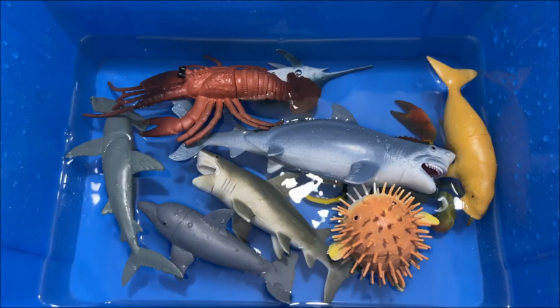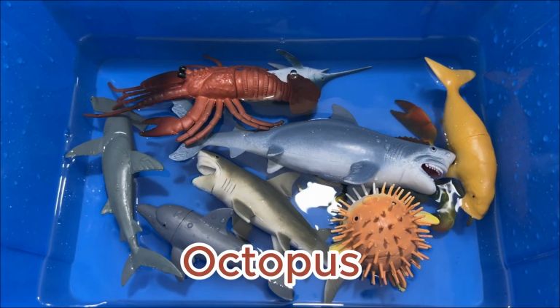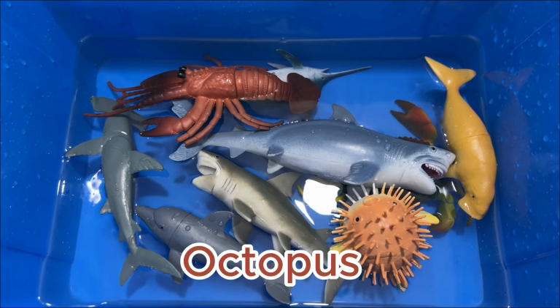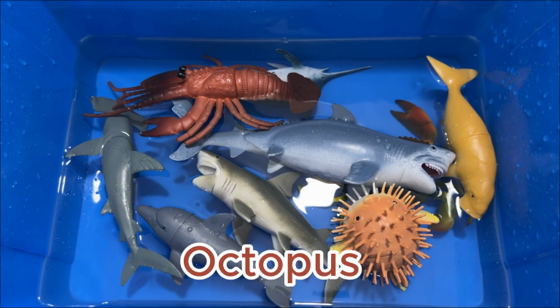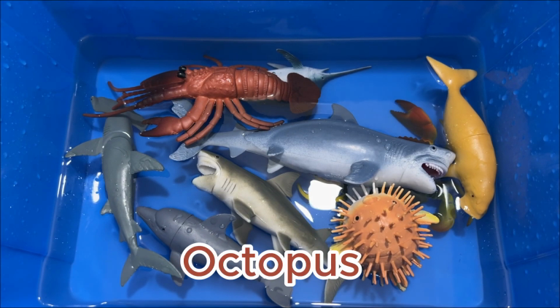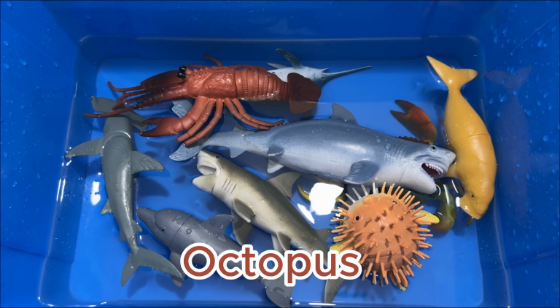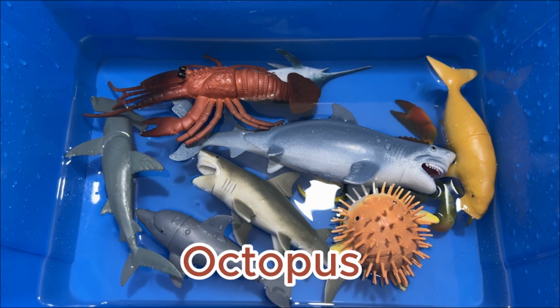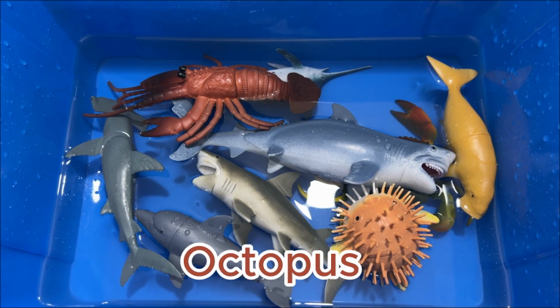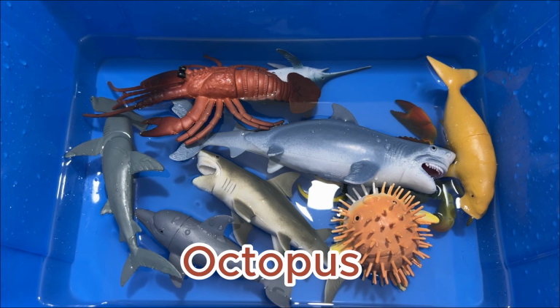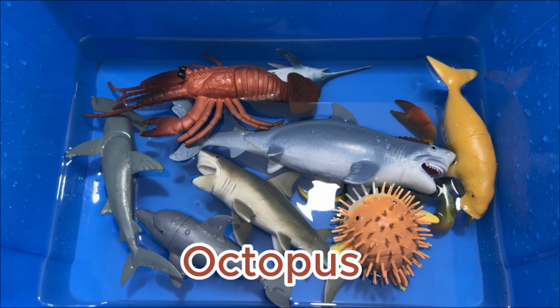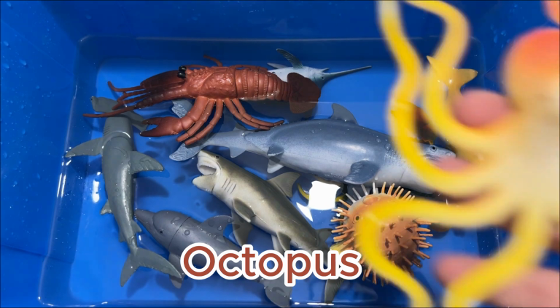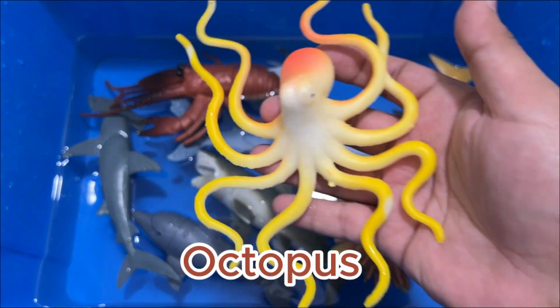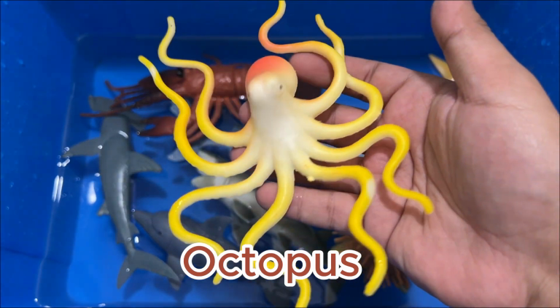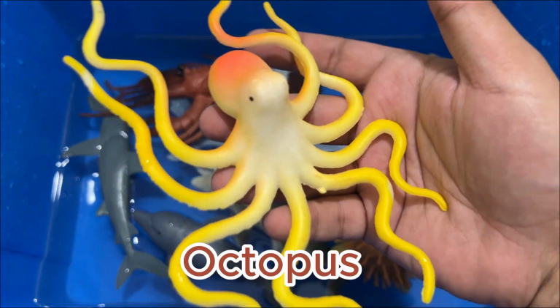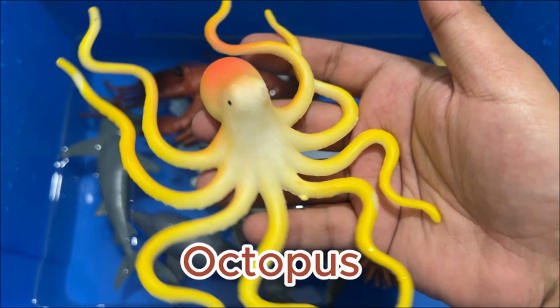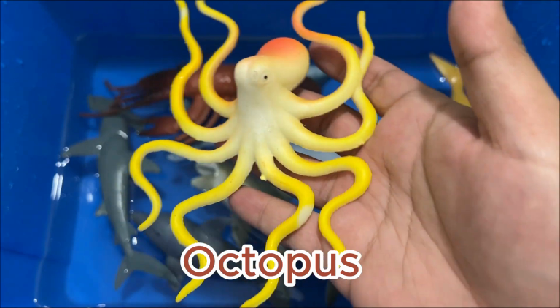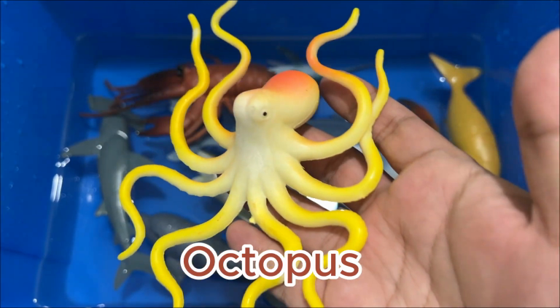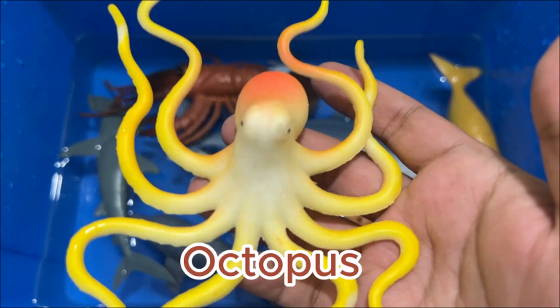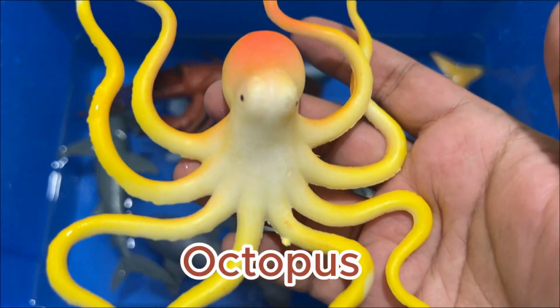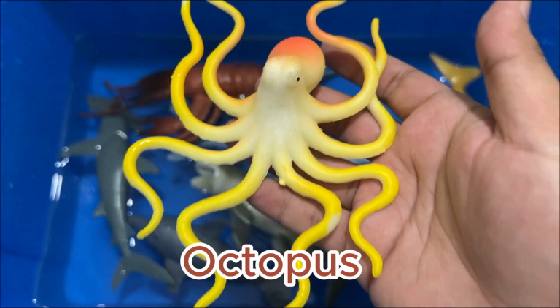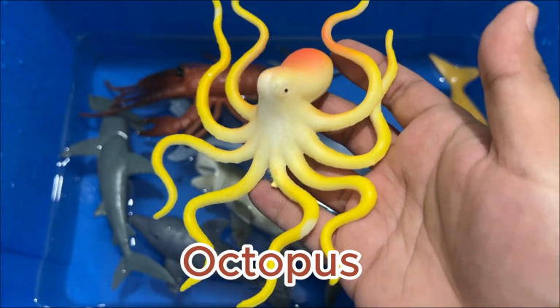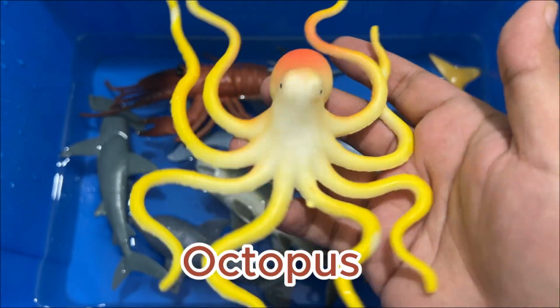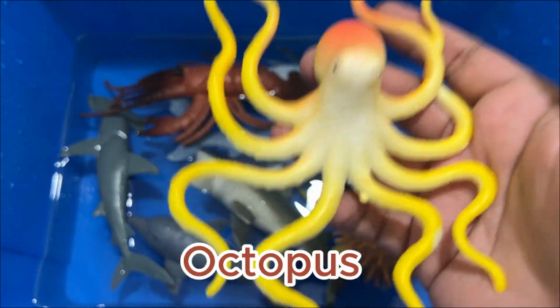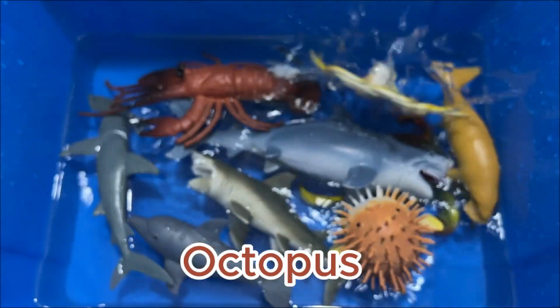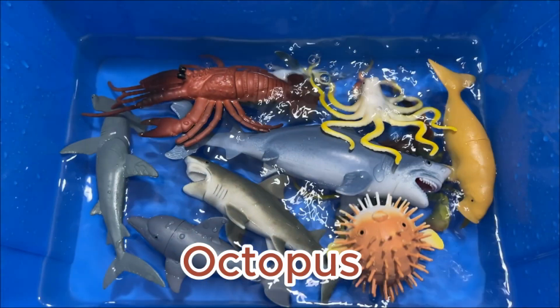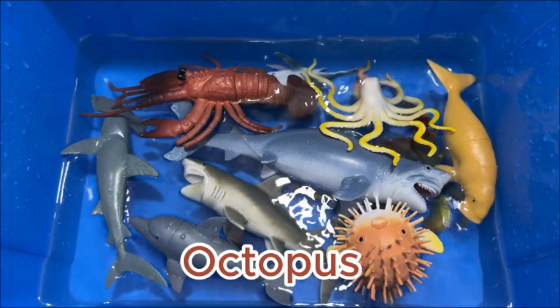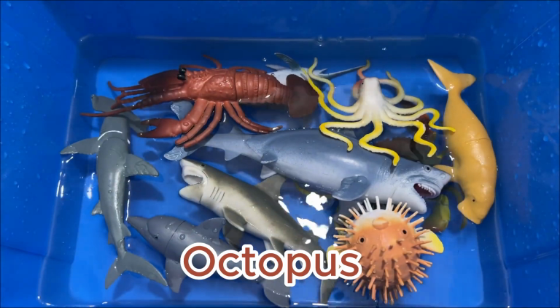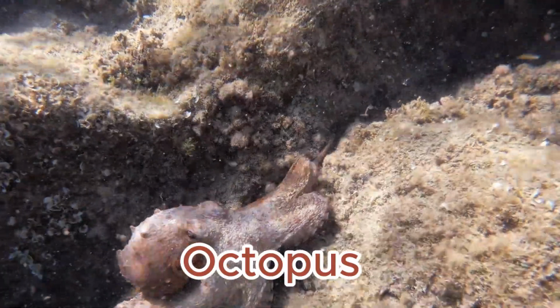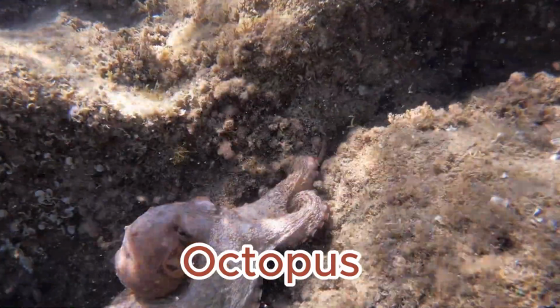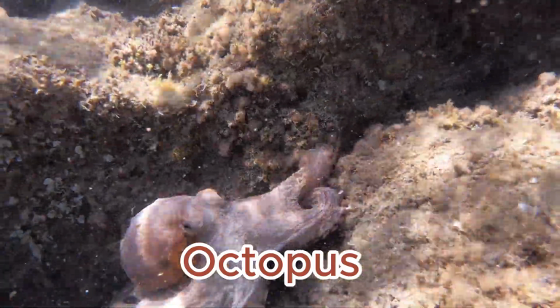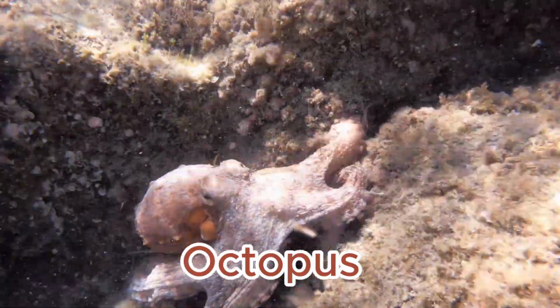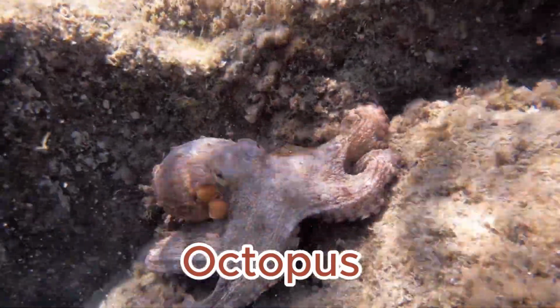An octopus can change color quickly, depending on its surroundings or its mood. It can be gray, brown, pink, blue, green, or even an angry red if it is suddenly frightened.